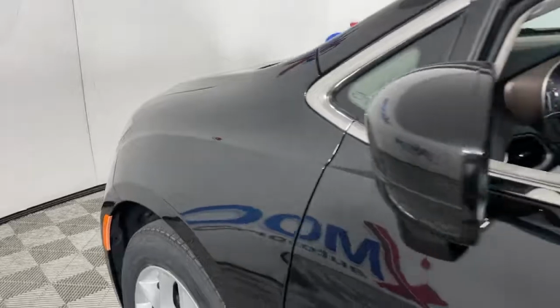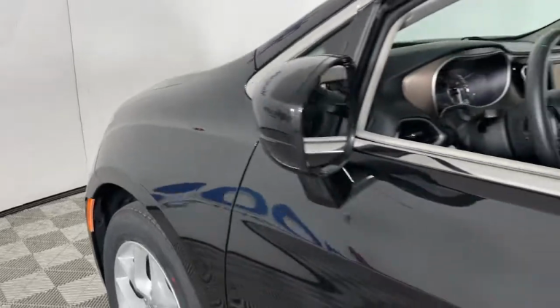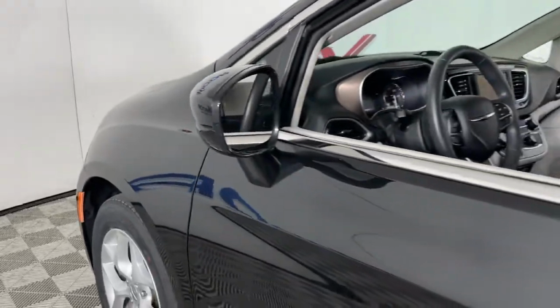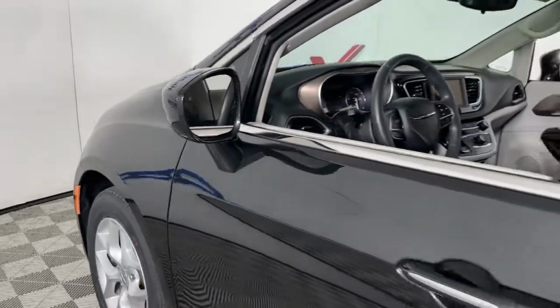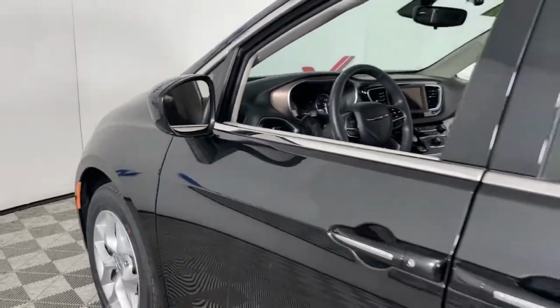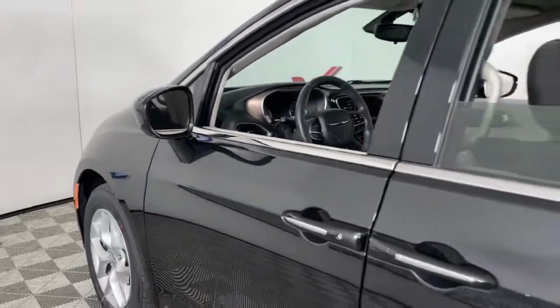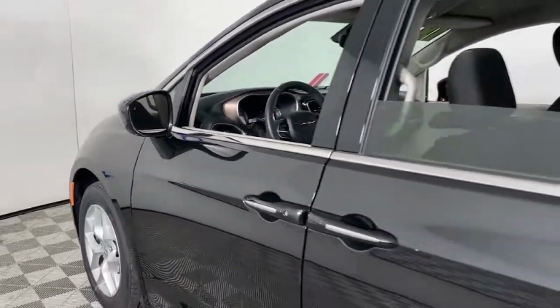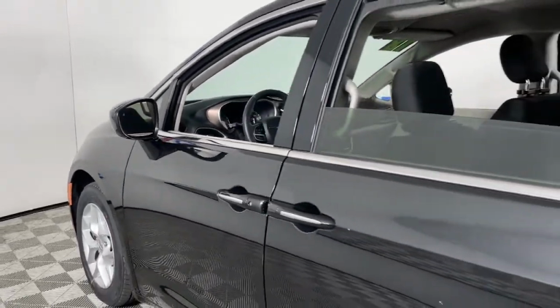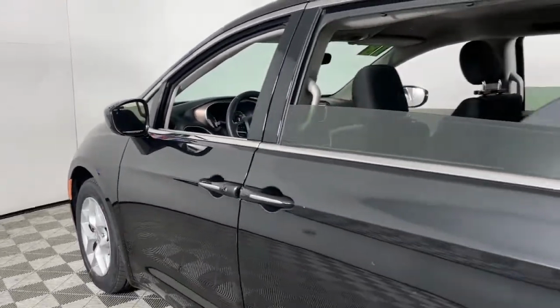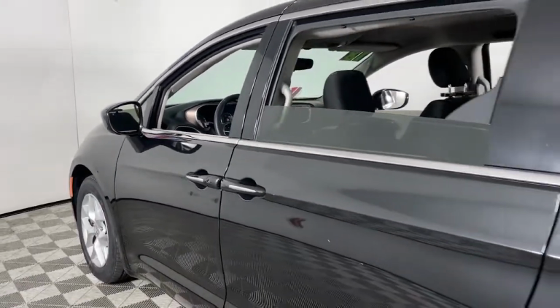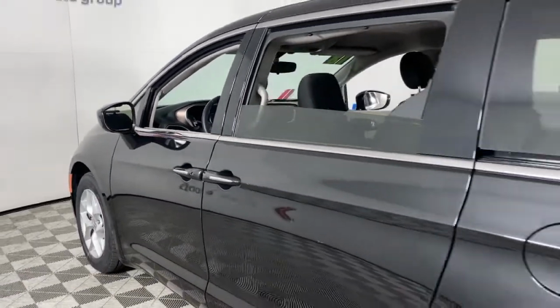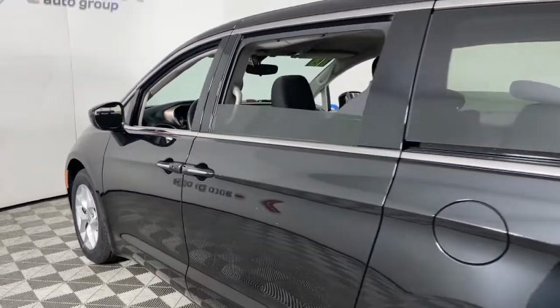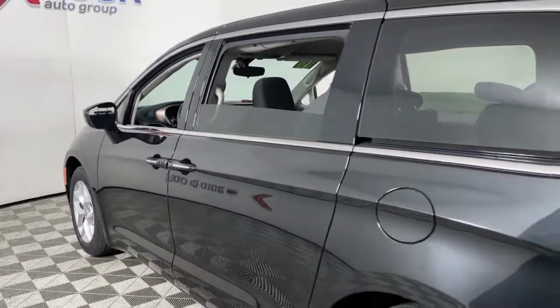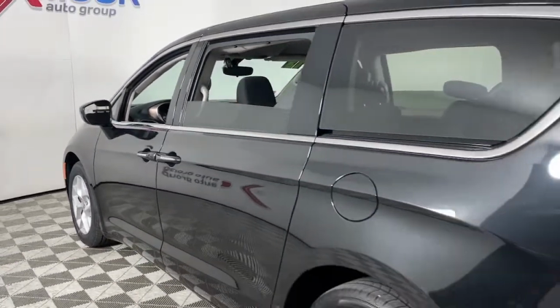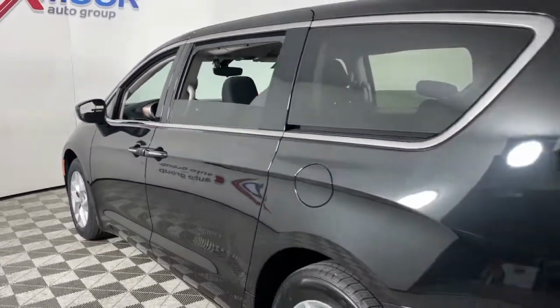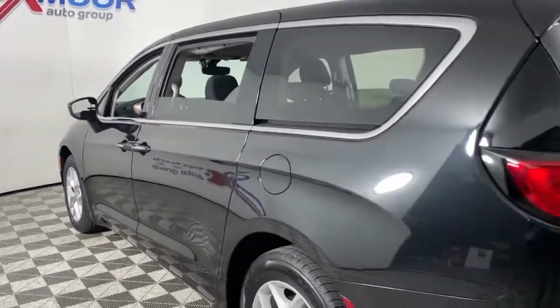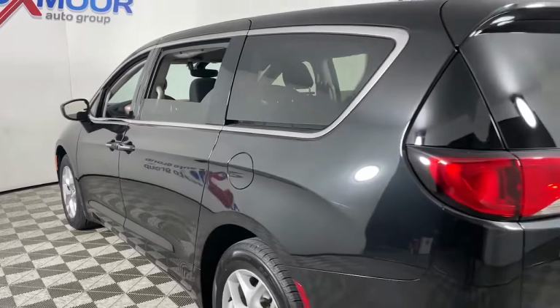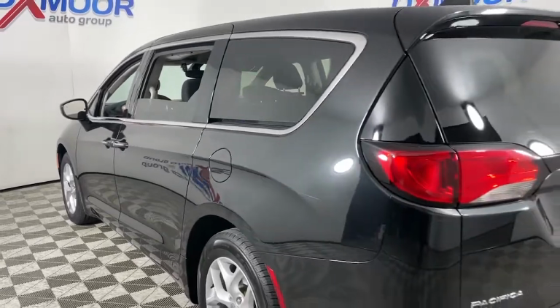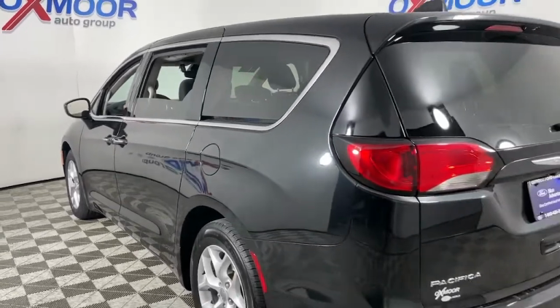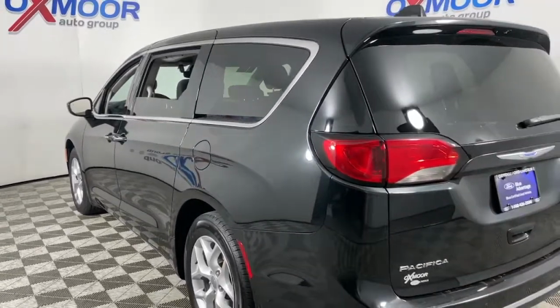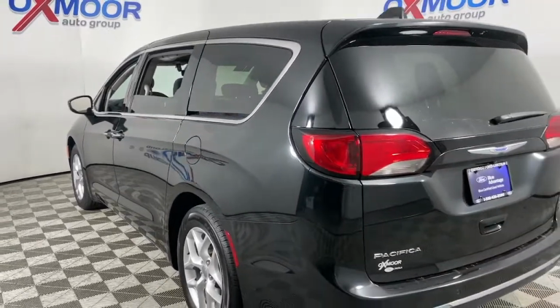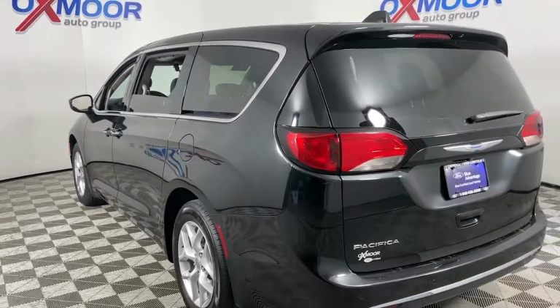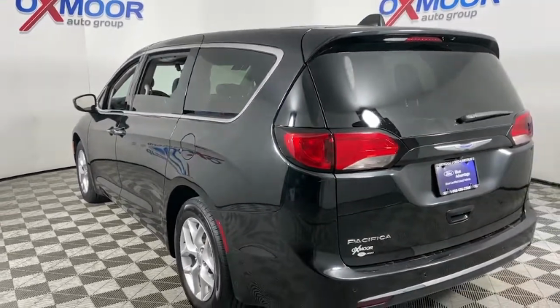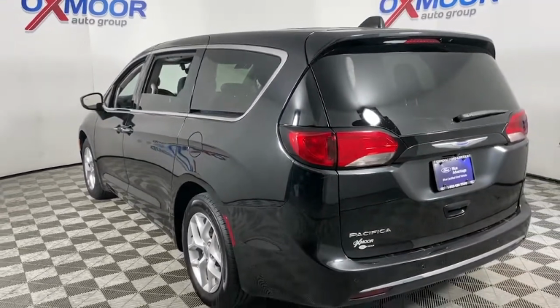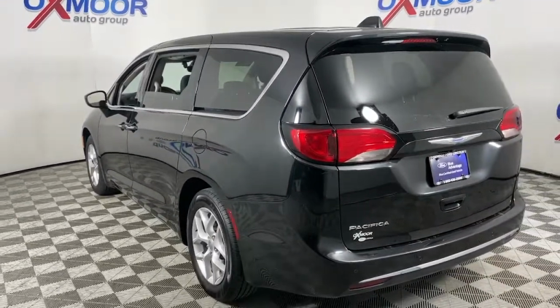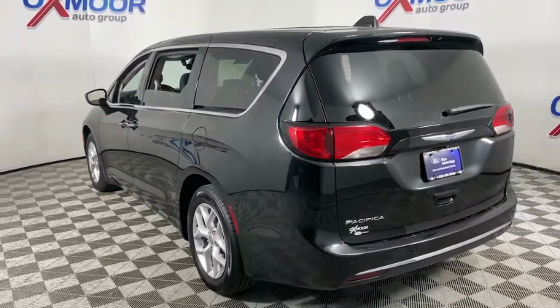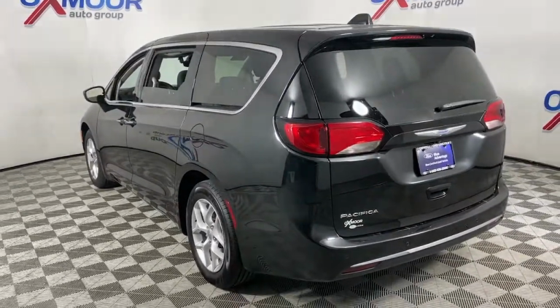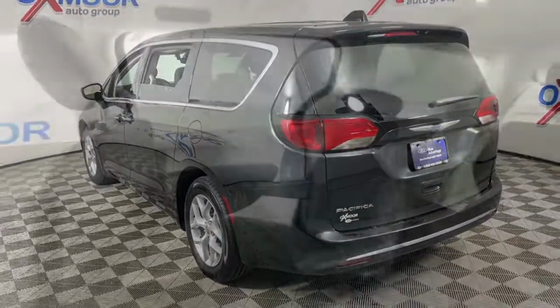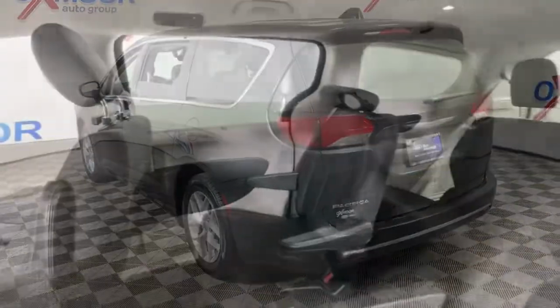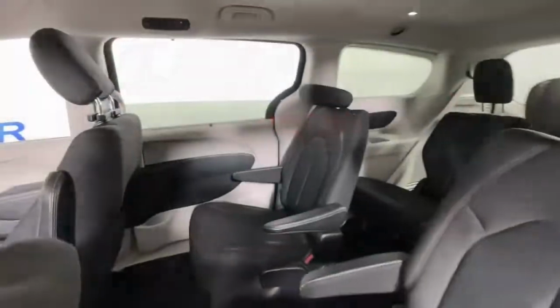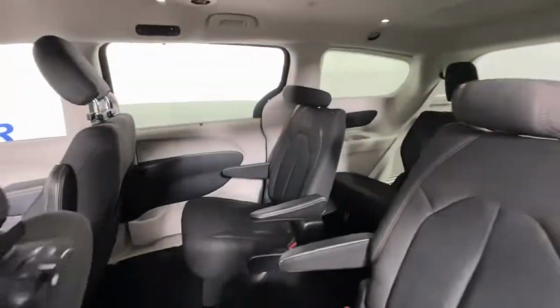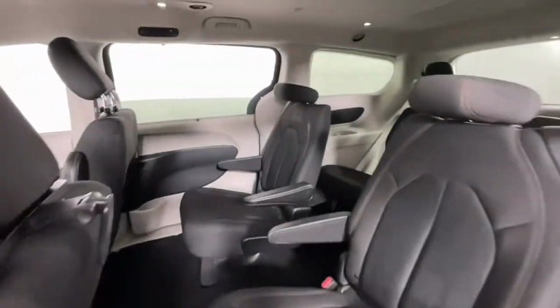Get into a car with value. 2018 Chrysler Pacifica. This vehicle is an outstanding buy with fewer than 70,000 miles on the odometer.